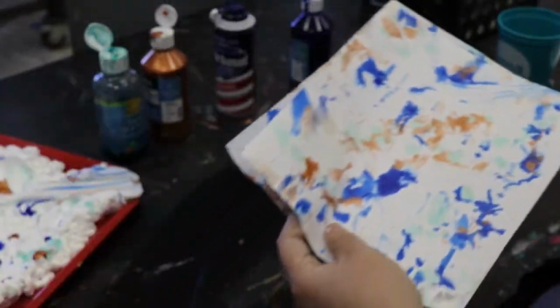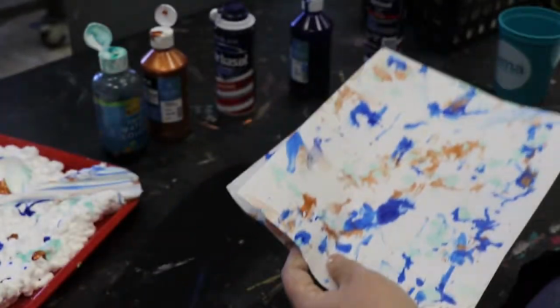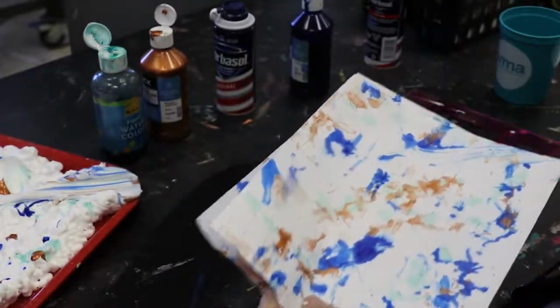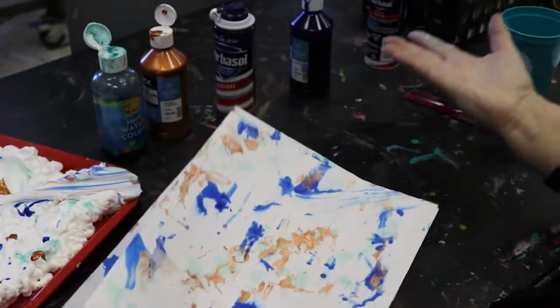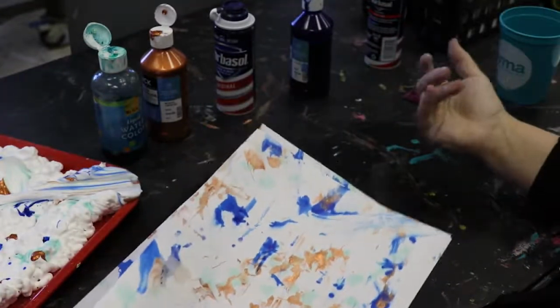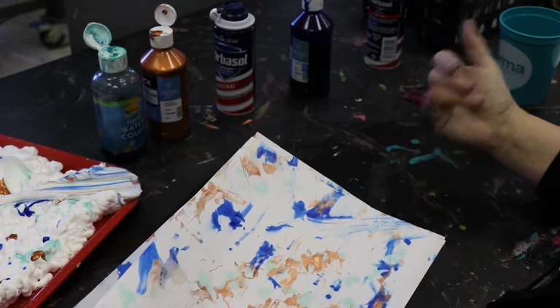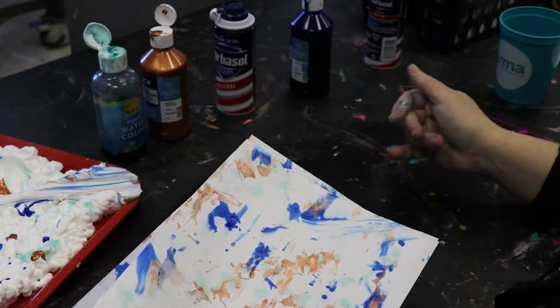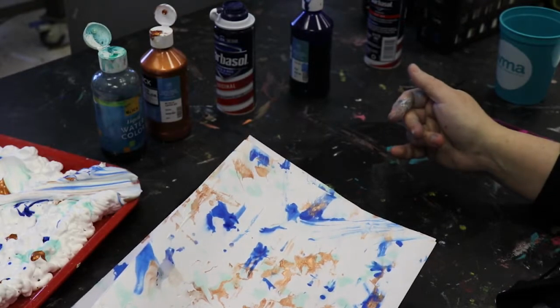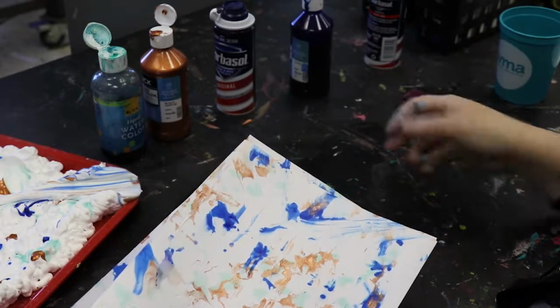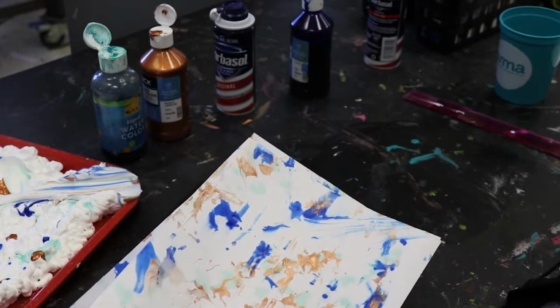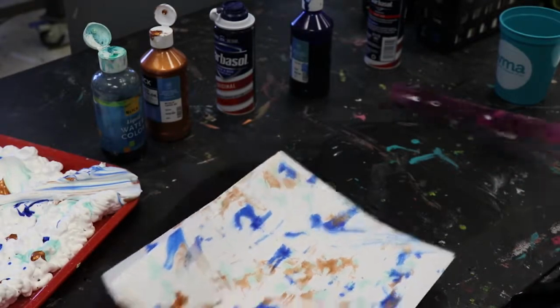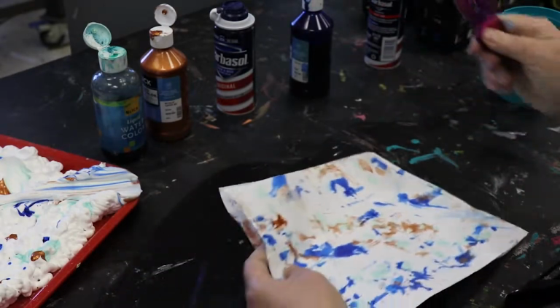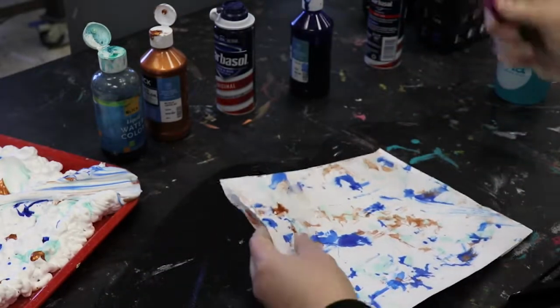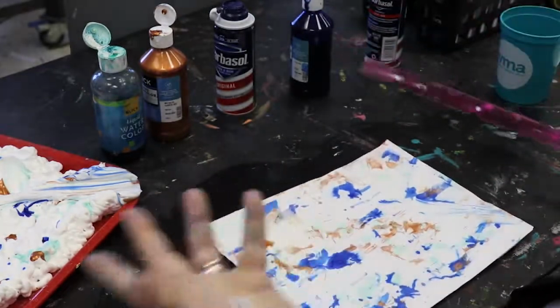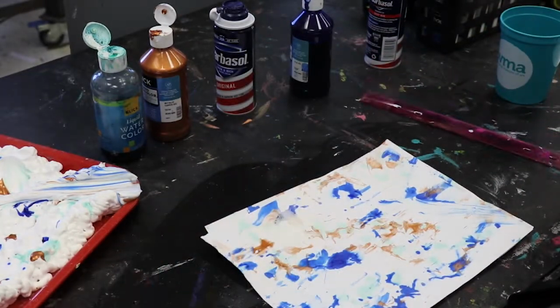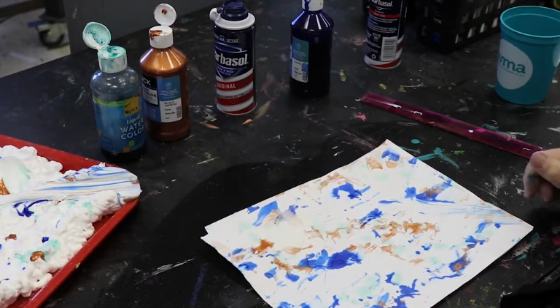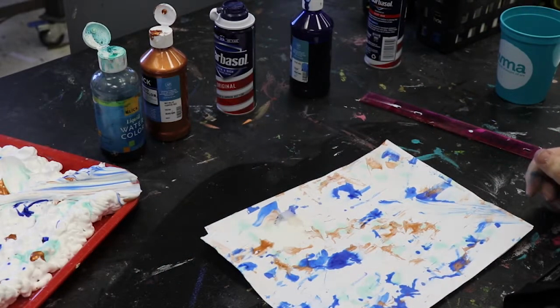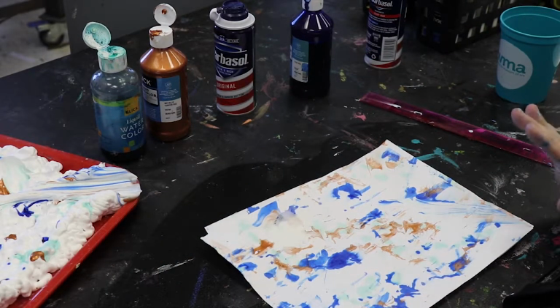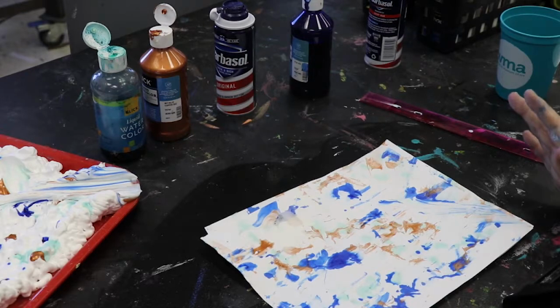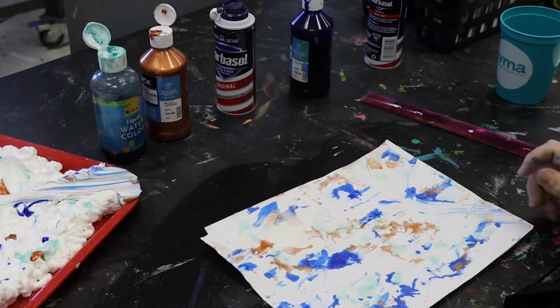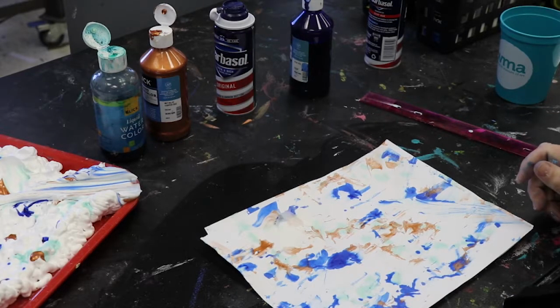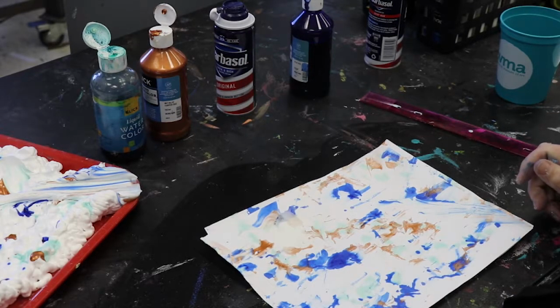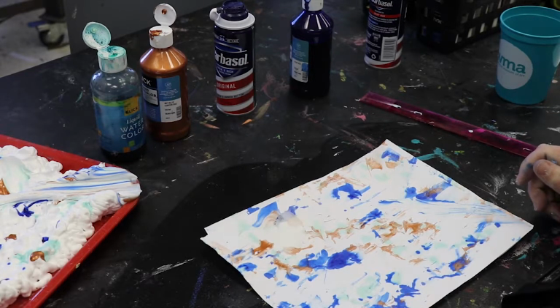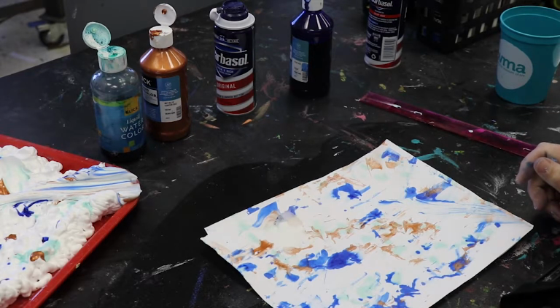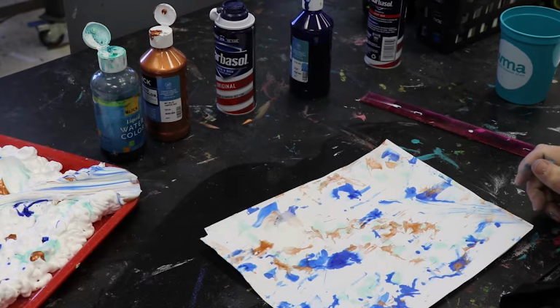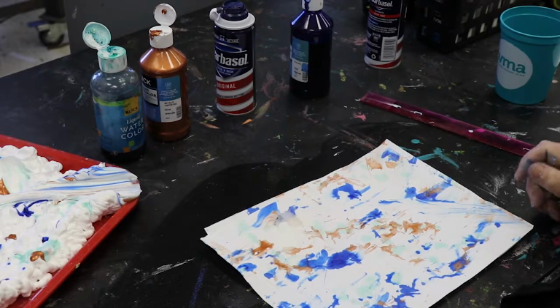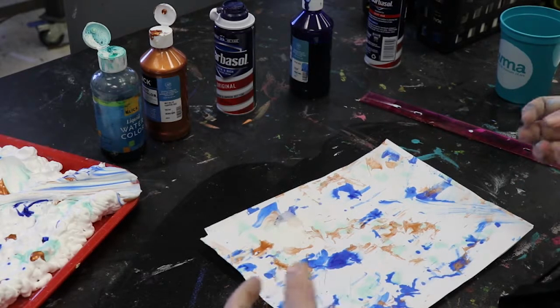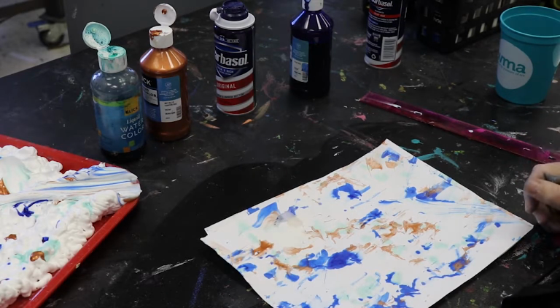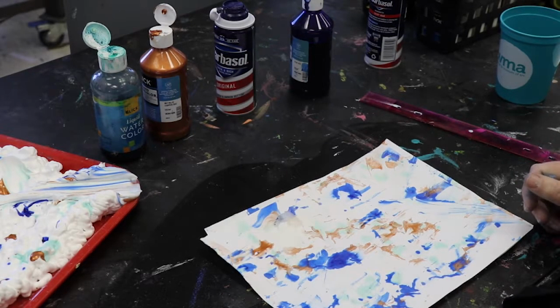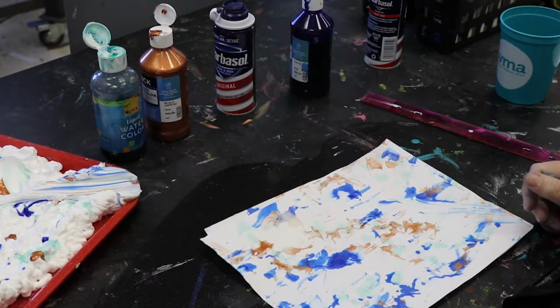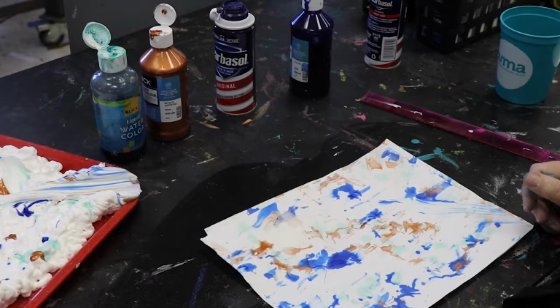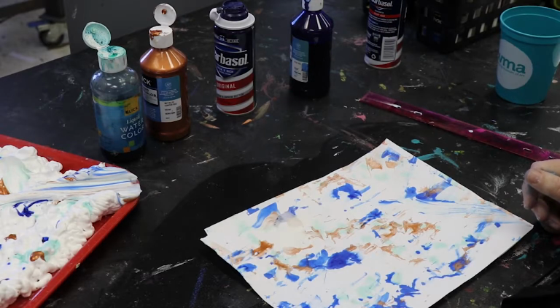So pretty easy — you just need shaving cream, some liquid watercolors, some sort of tray, a ruler, and some sort of paper. Cardstock works fine, but you can also use watercolor paper or anything that has a little bit of weight to it.